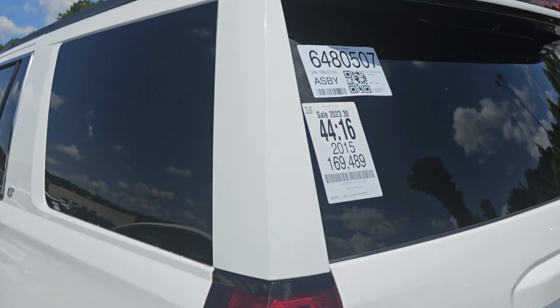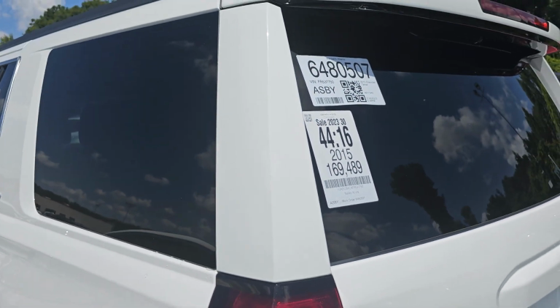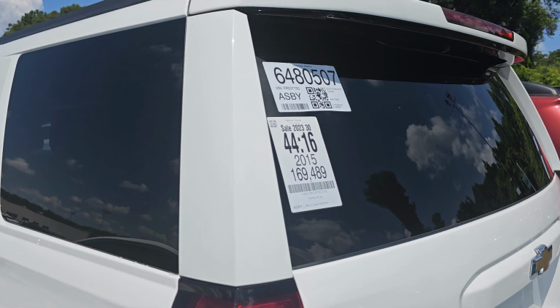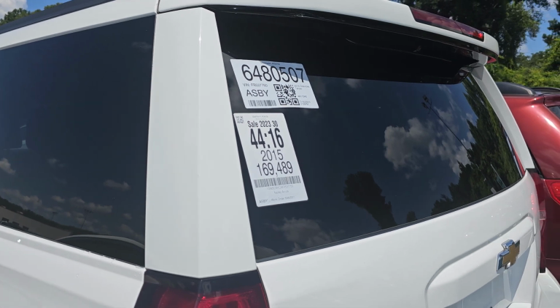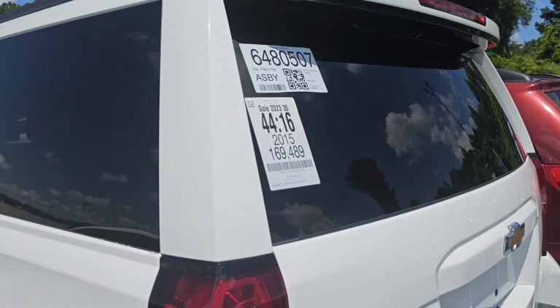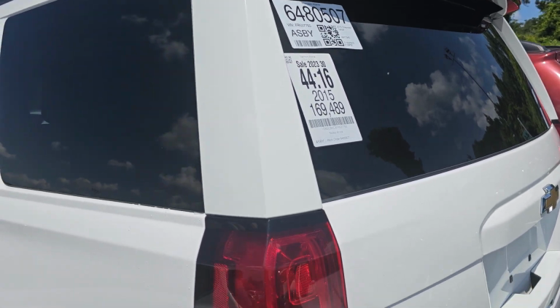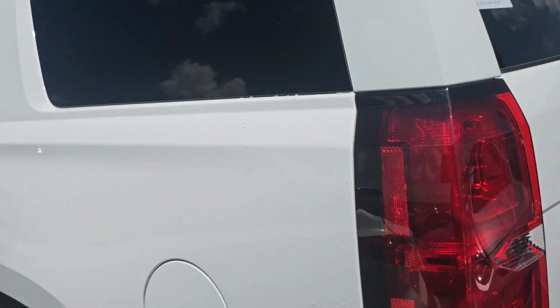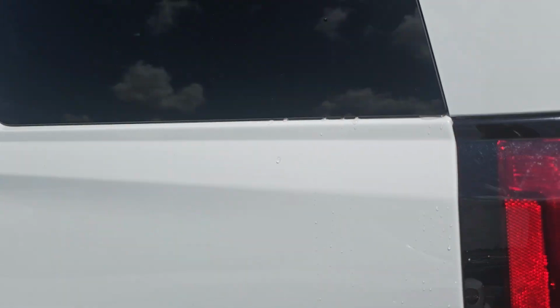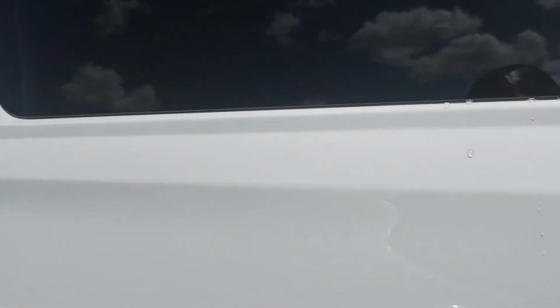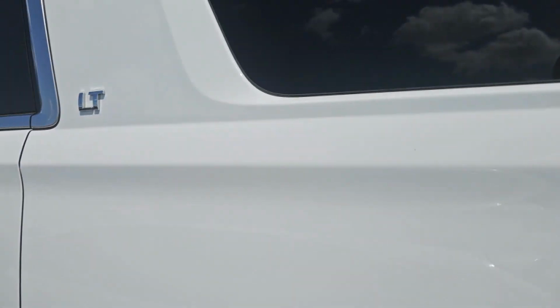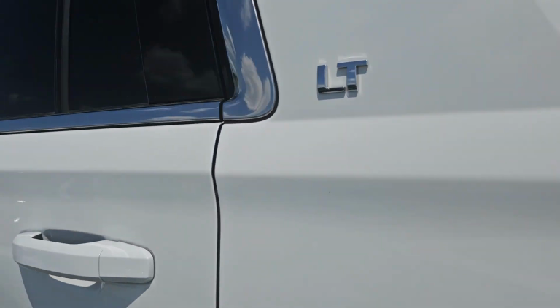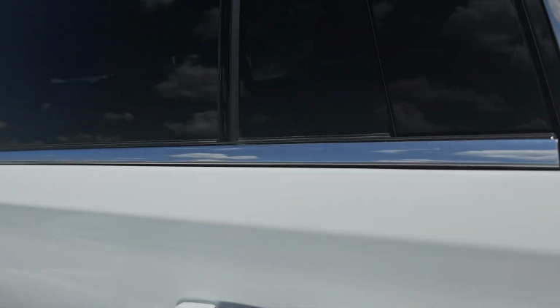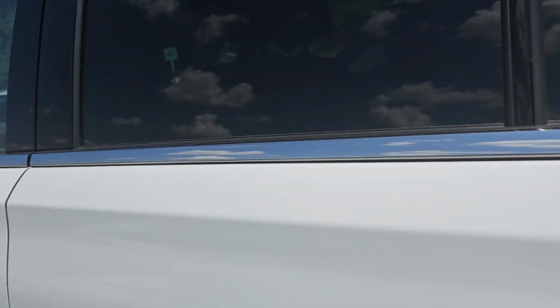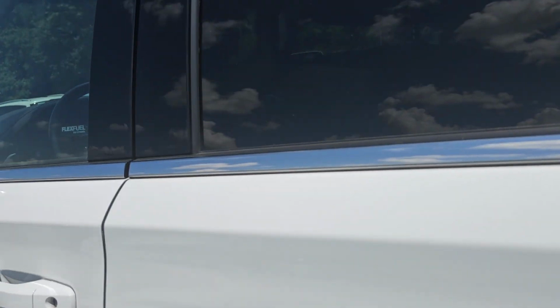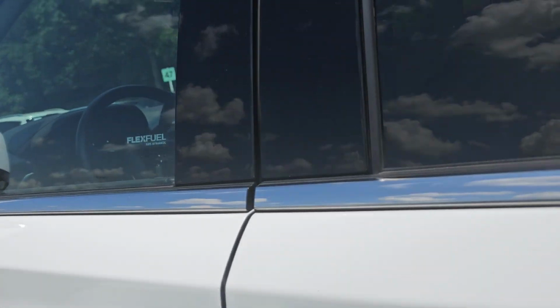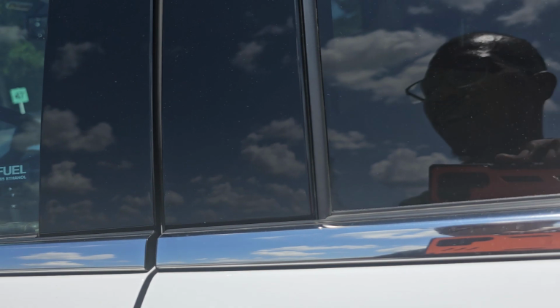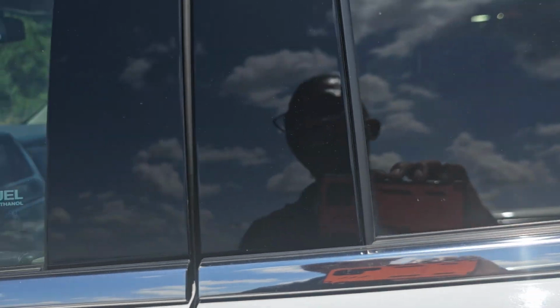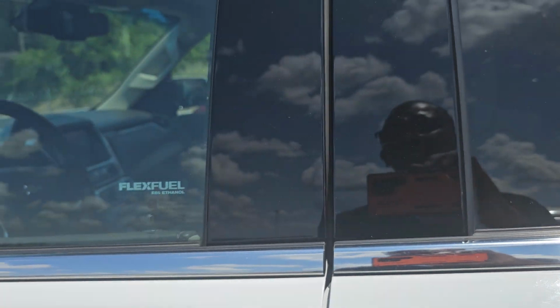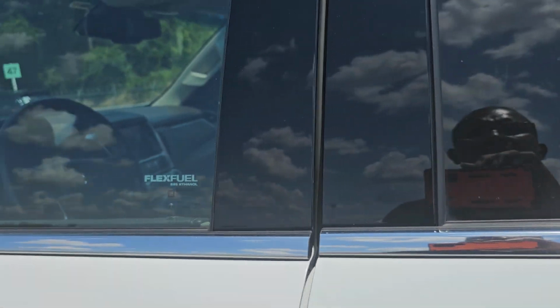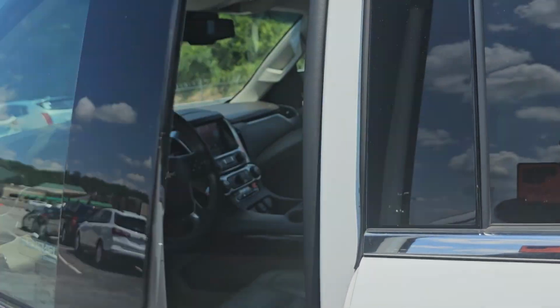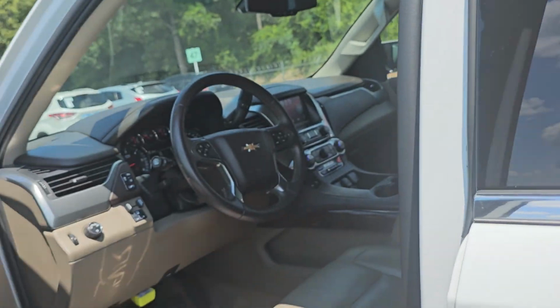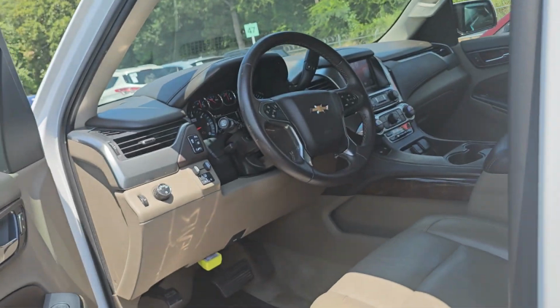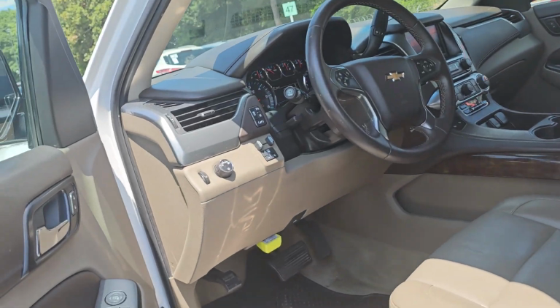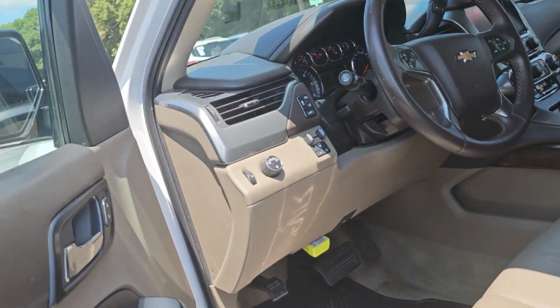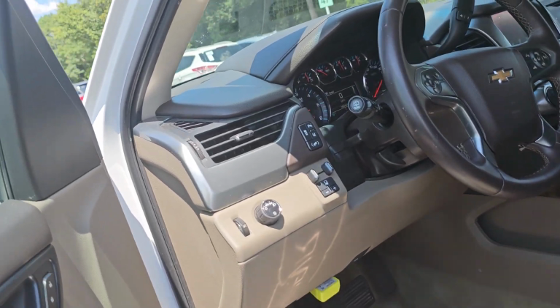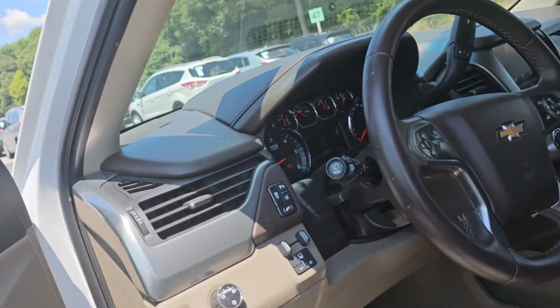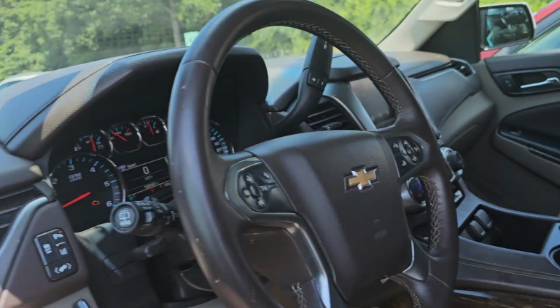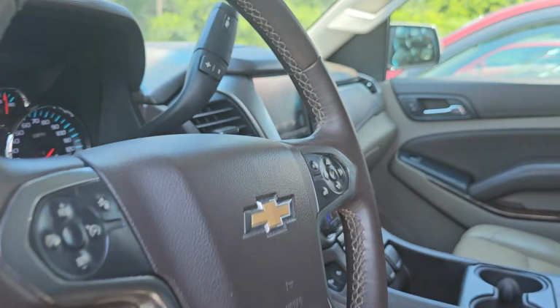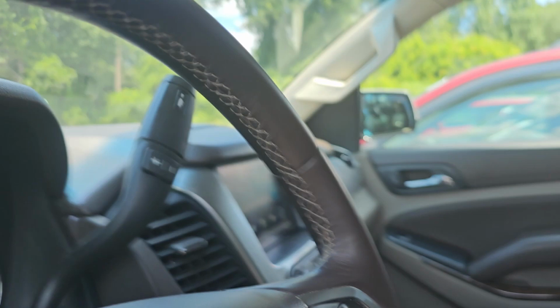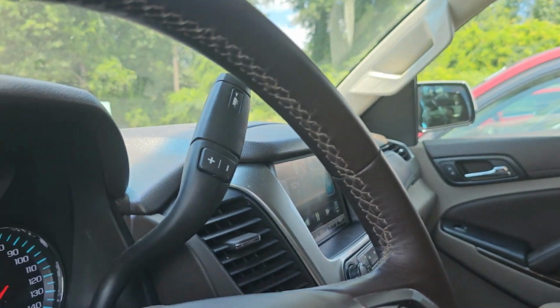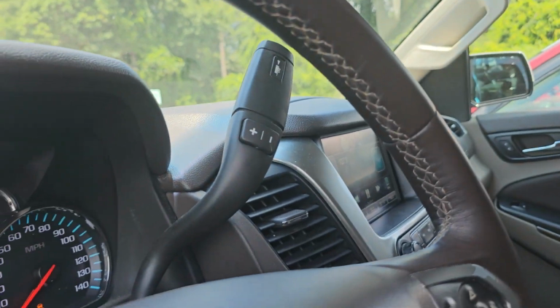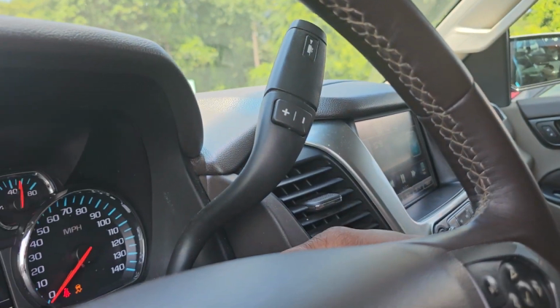160,169 miles — not bad. It's flex fuel, so you could put E85 on this.